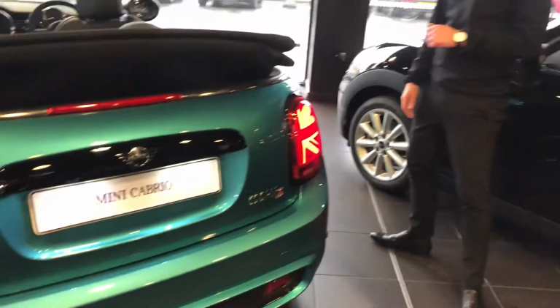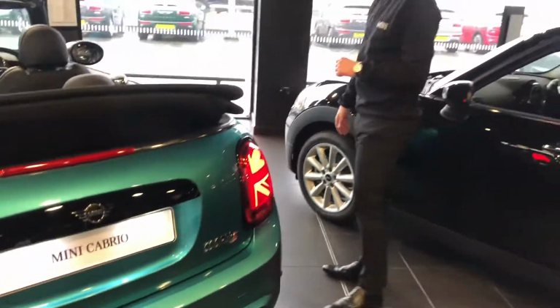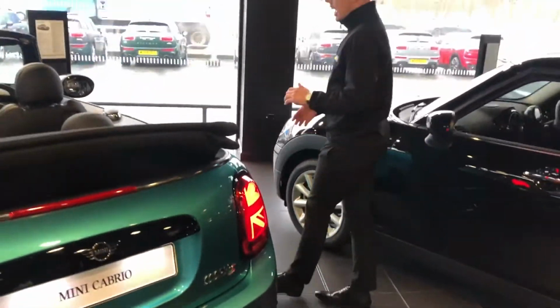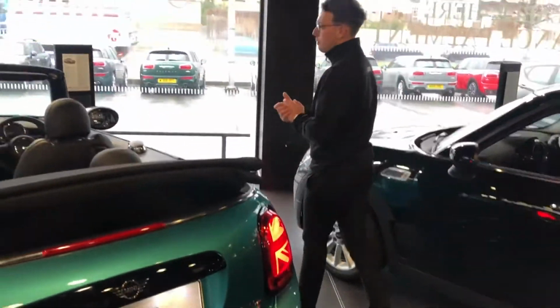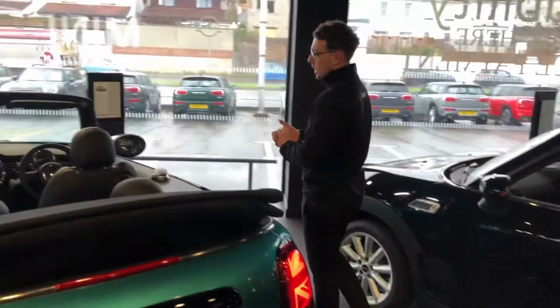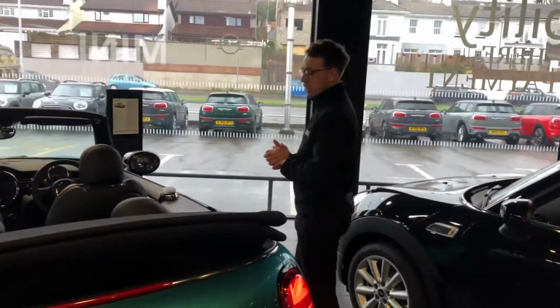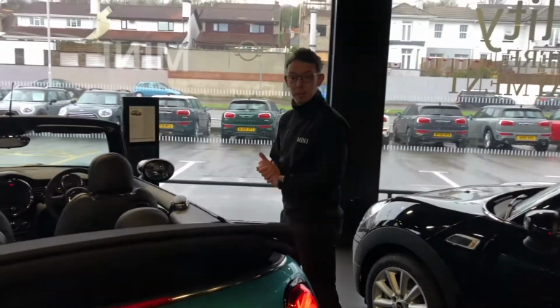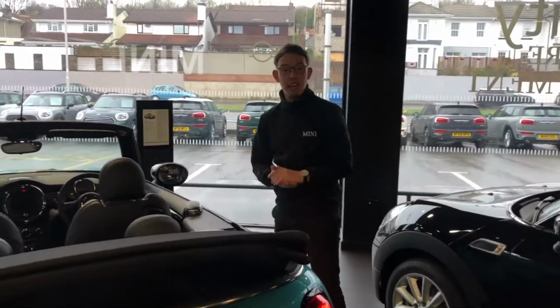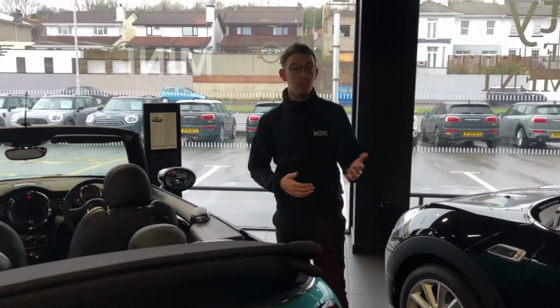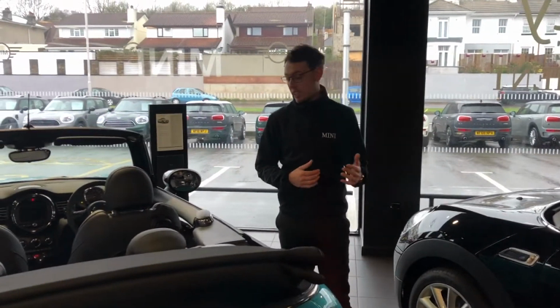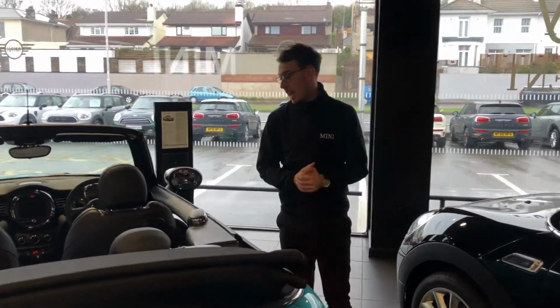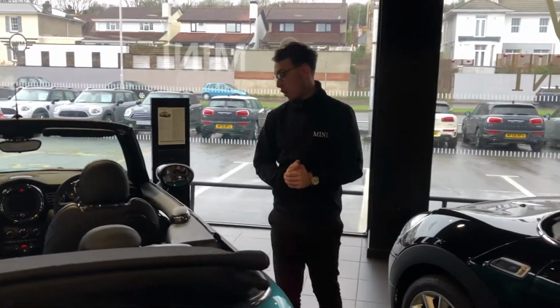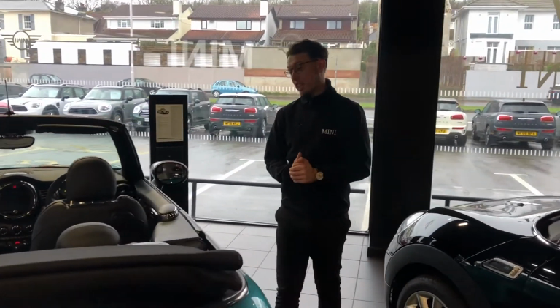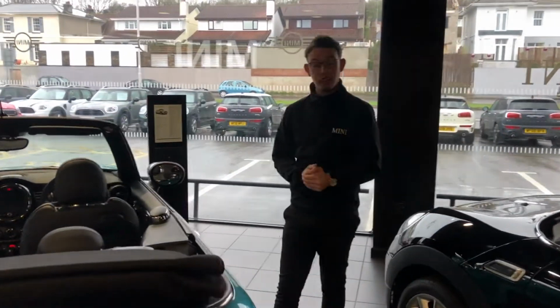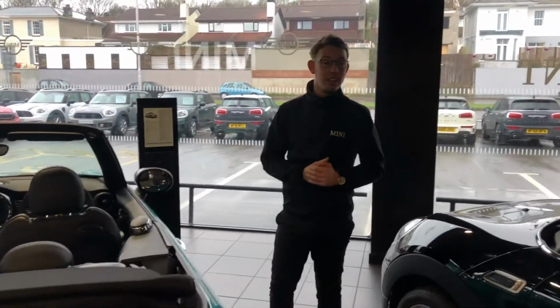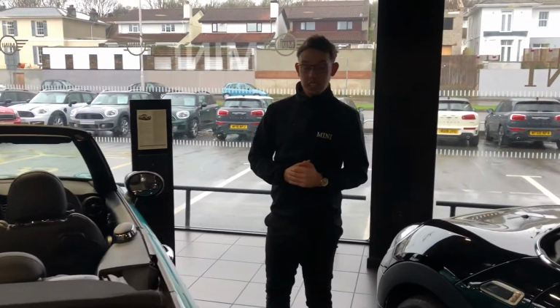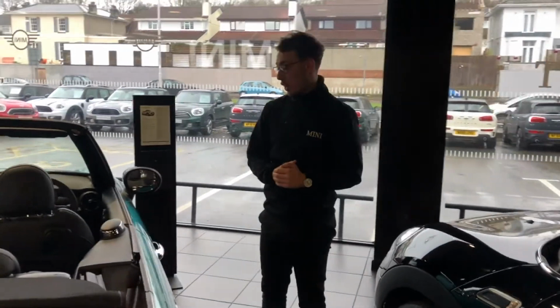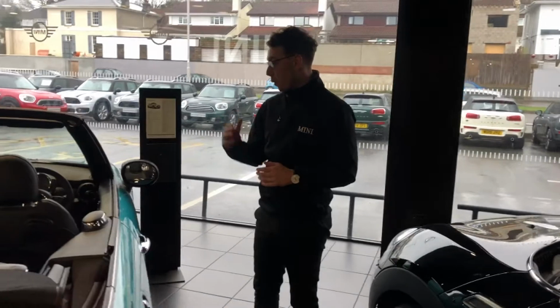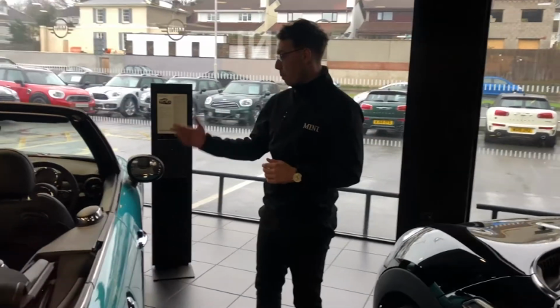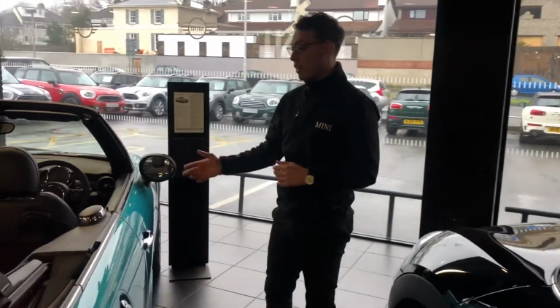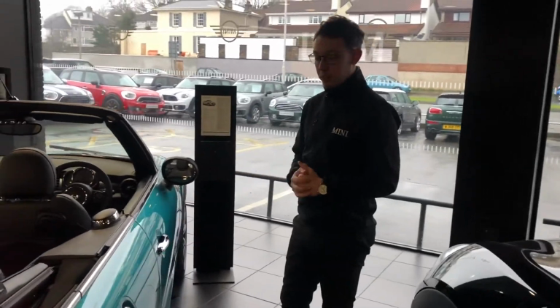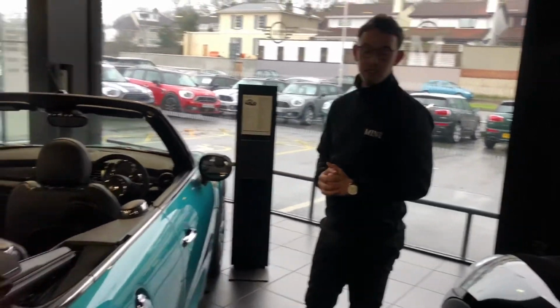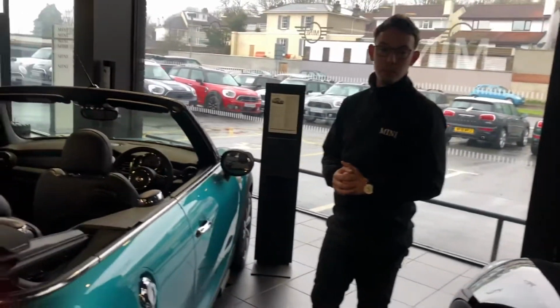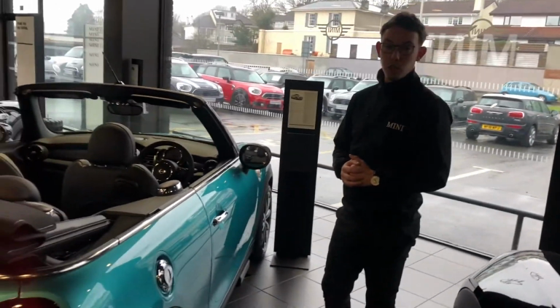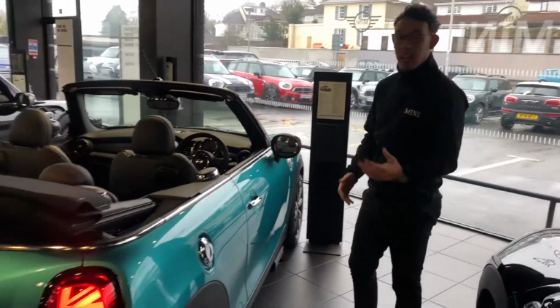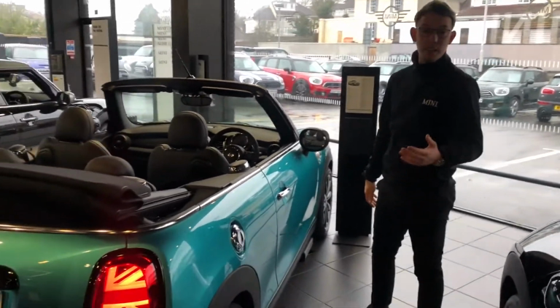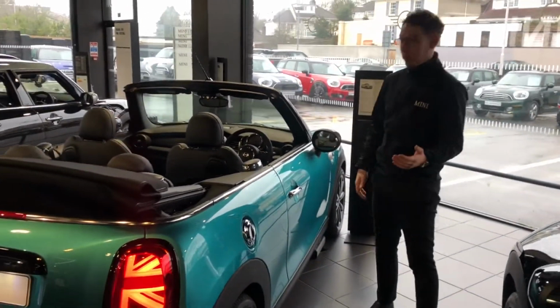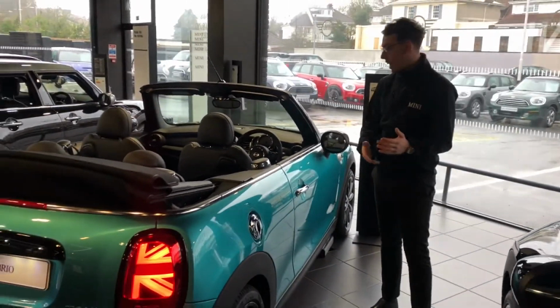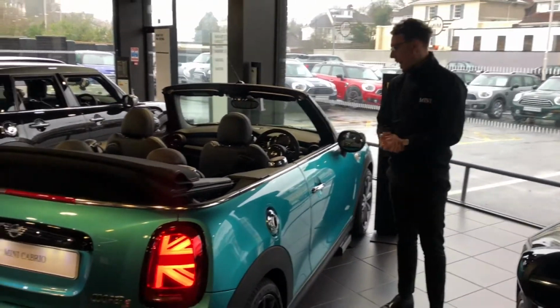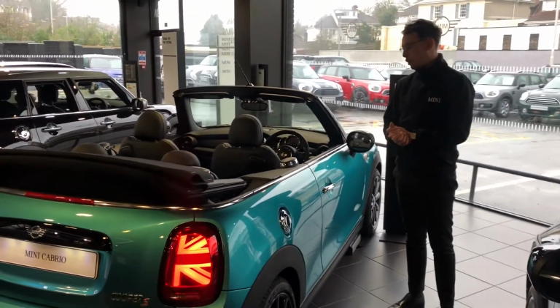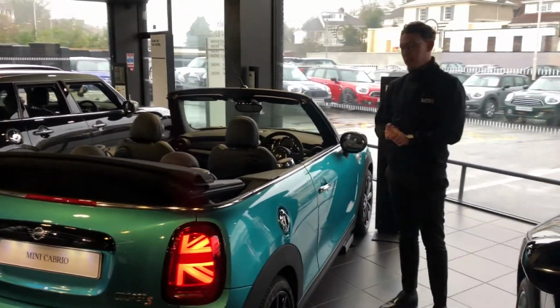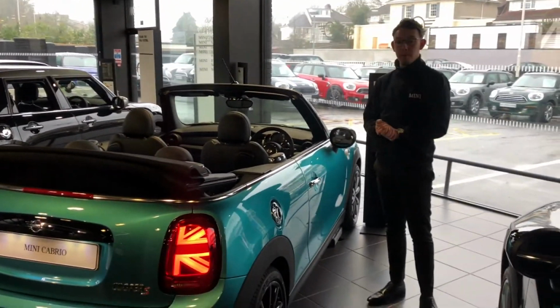So like I said, summer is coming, and it's a great excuse to have a look at what brand new convertible stock we have available here at Ocean Mini Plymouth.